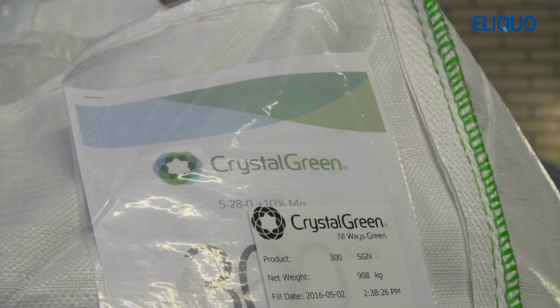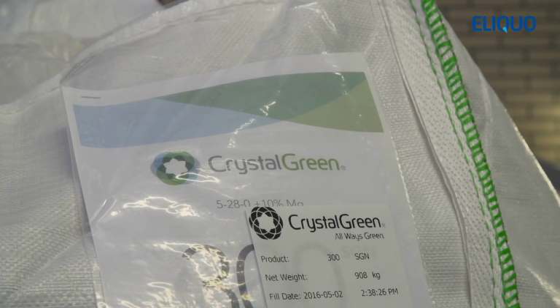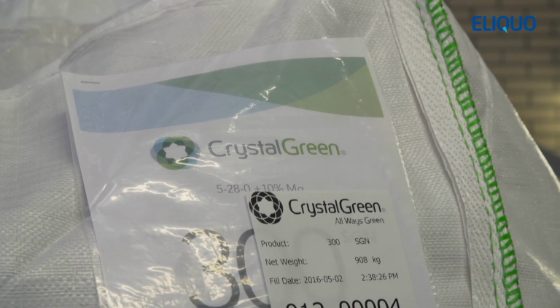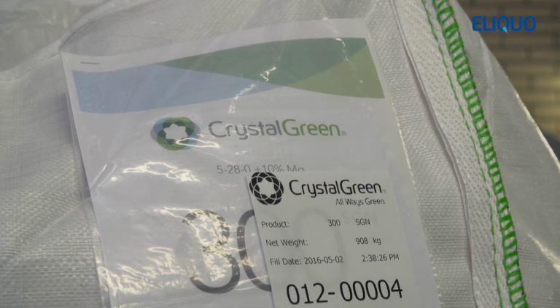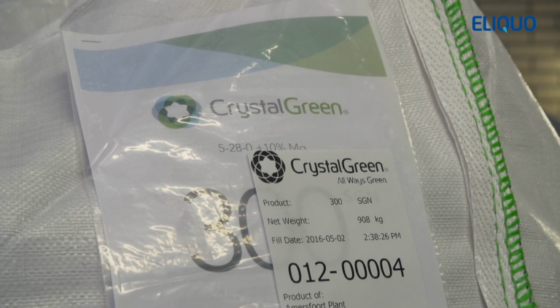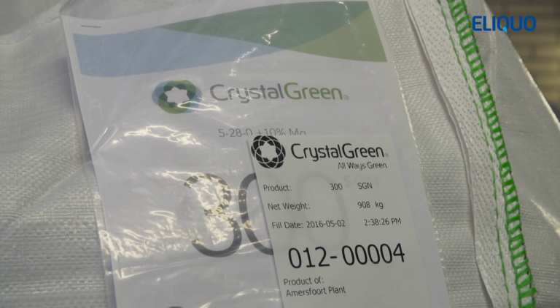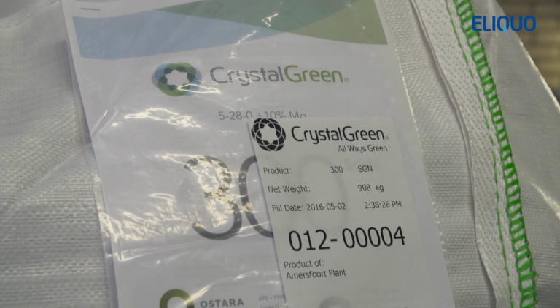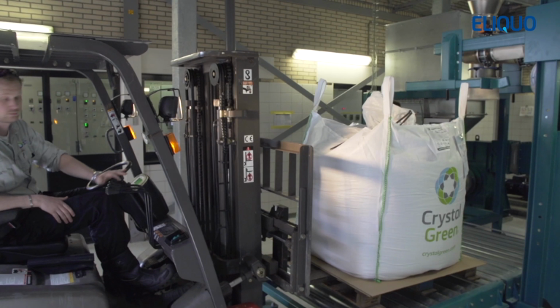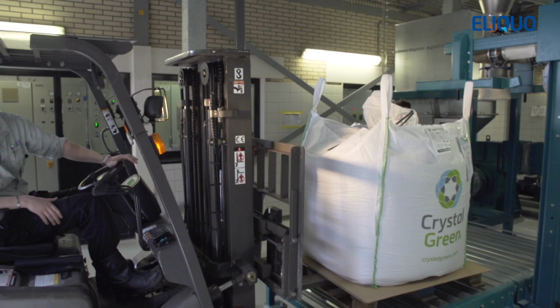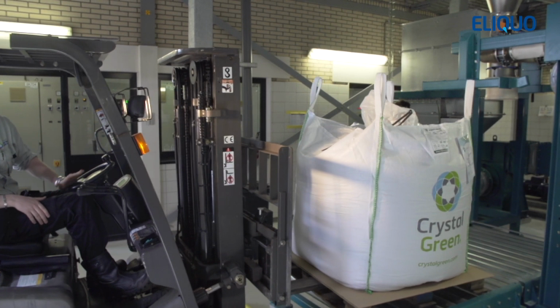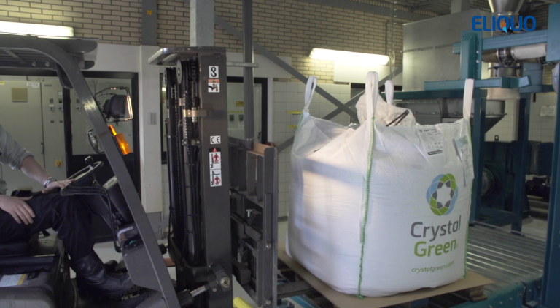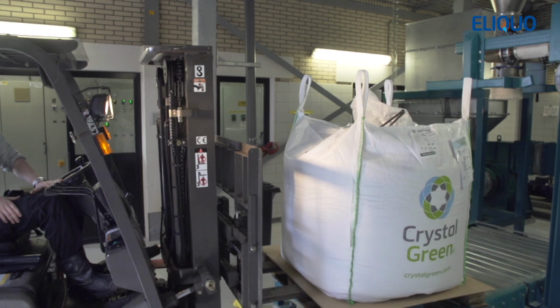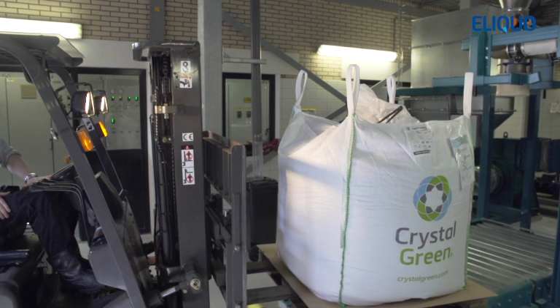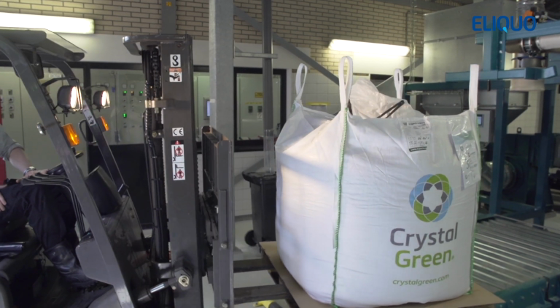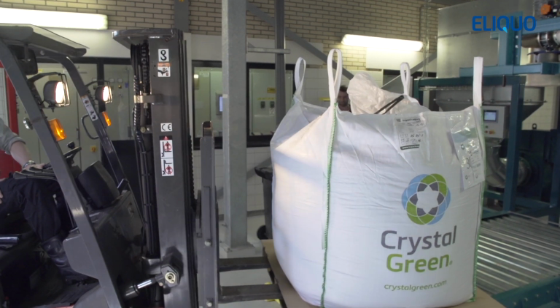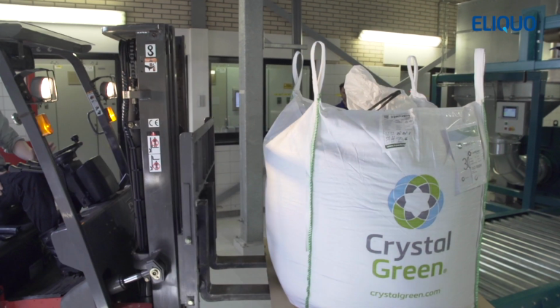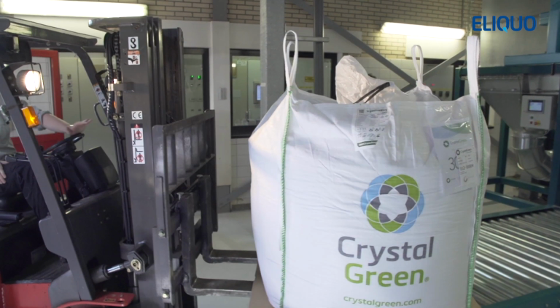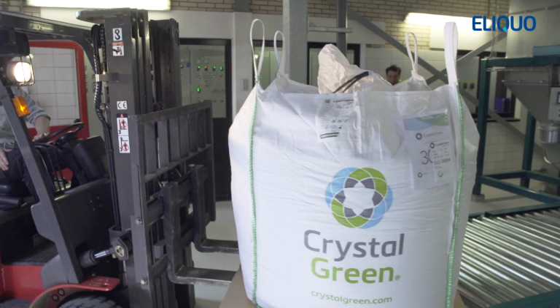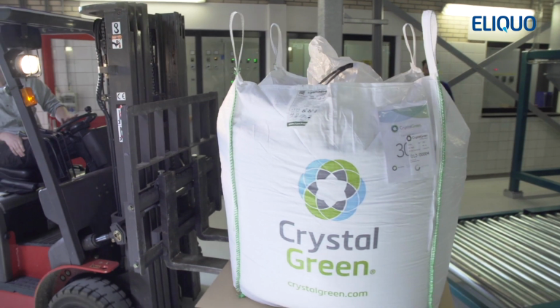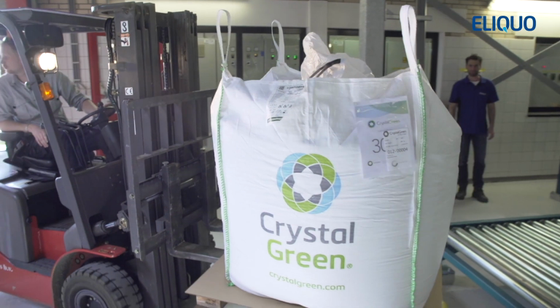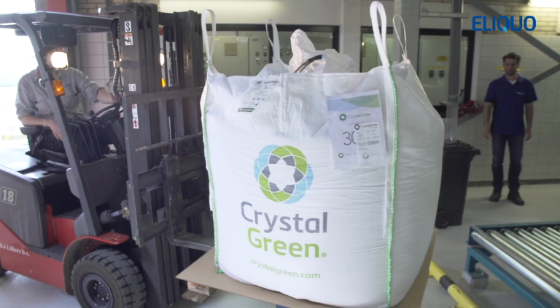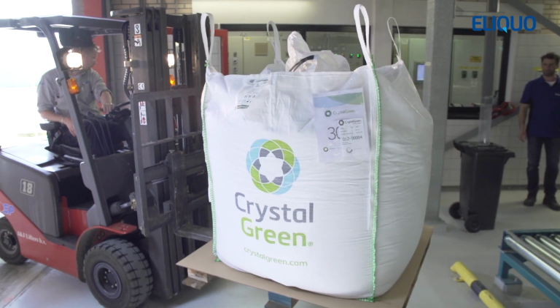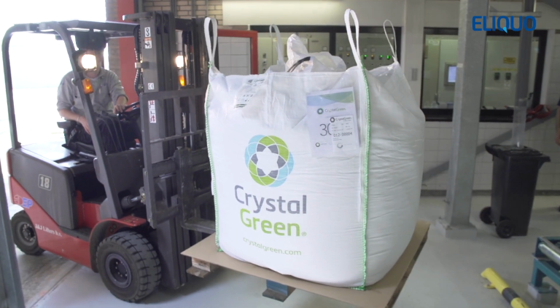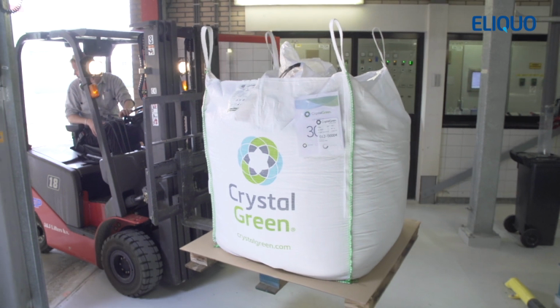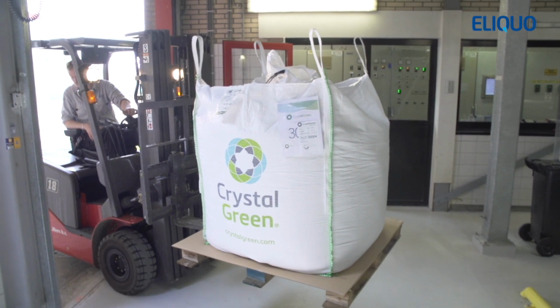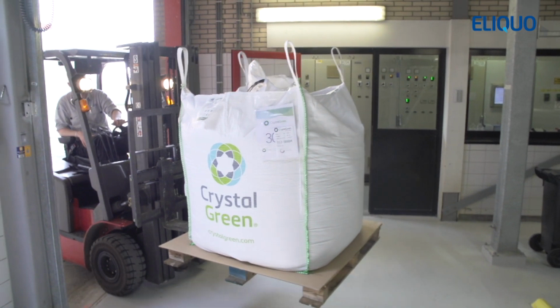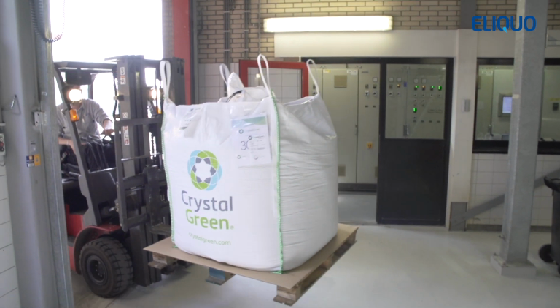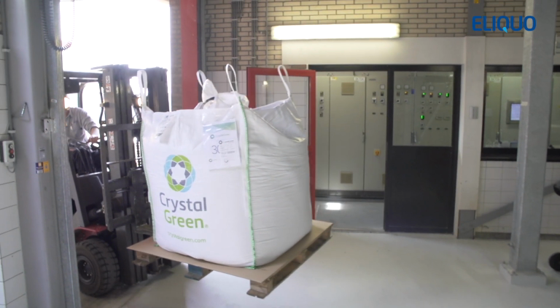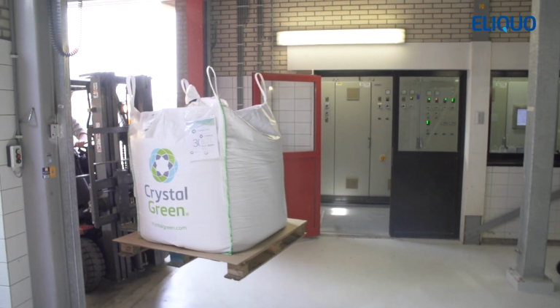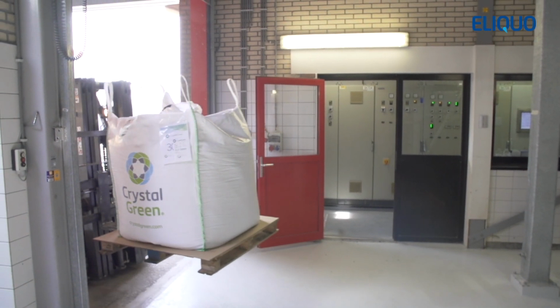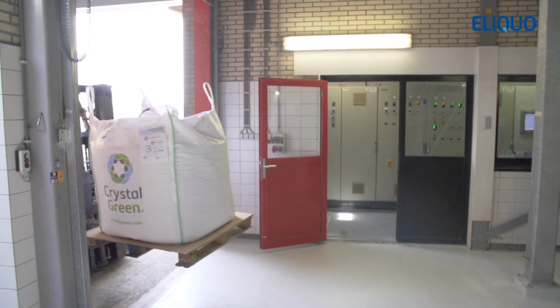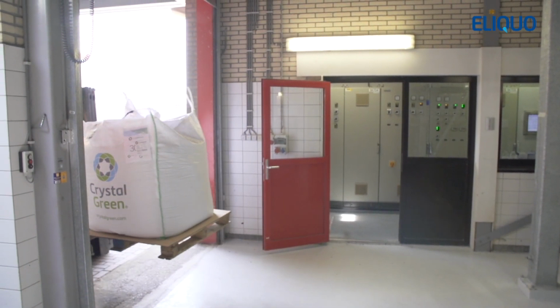Crystal Green is recognized as a high-quality fertilizer marketed to the turf, horticultural, and agriculture sectors. Elieco facilitated the Crystal Green off-take contract for the water board, guaranteeing a stream of fixed financial revenue over many years.